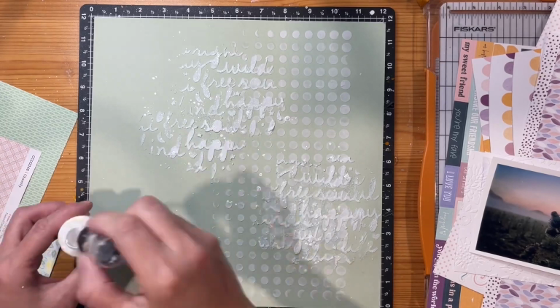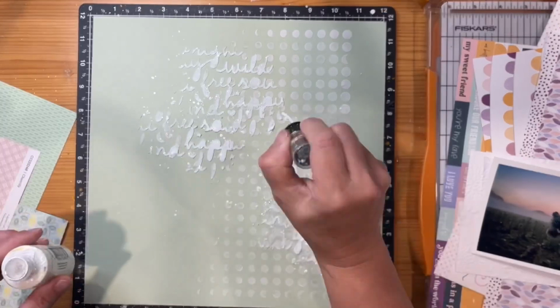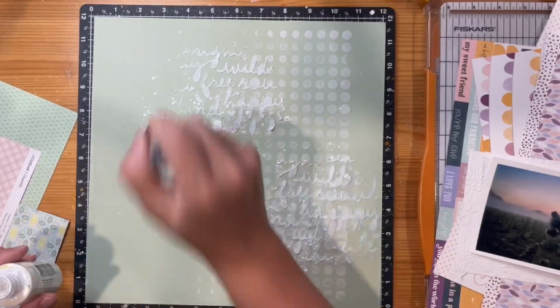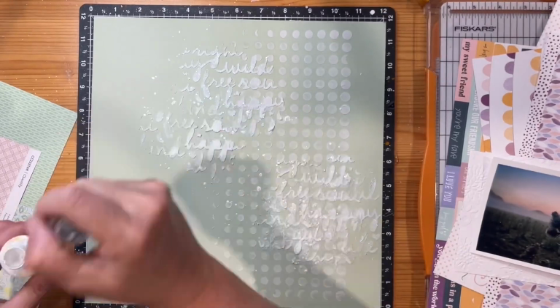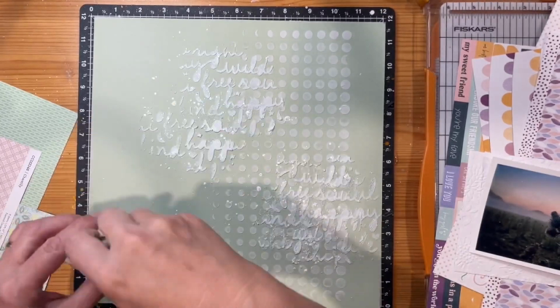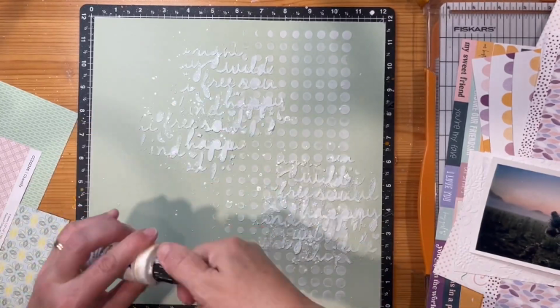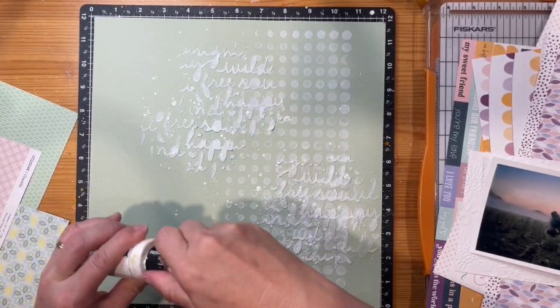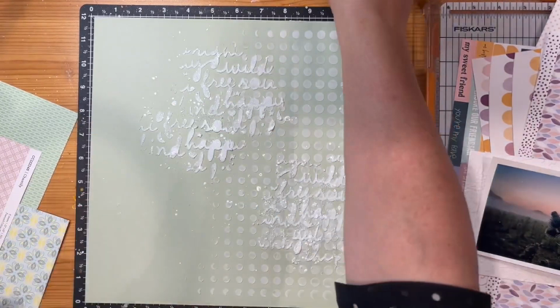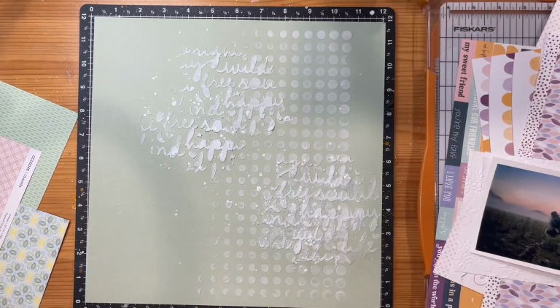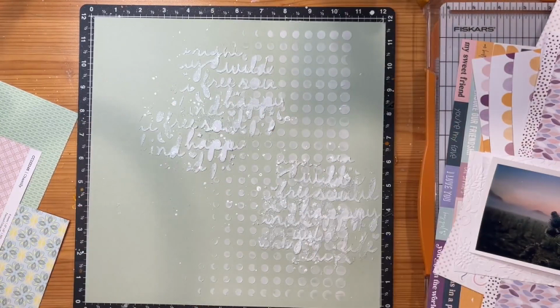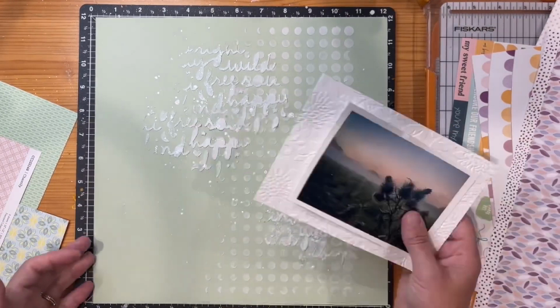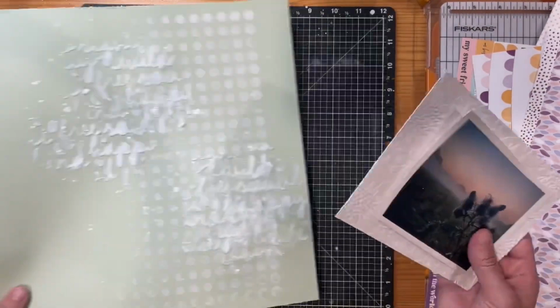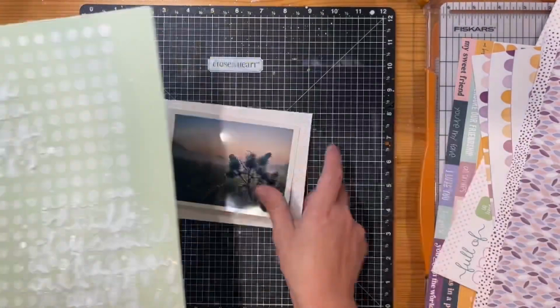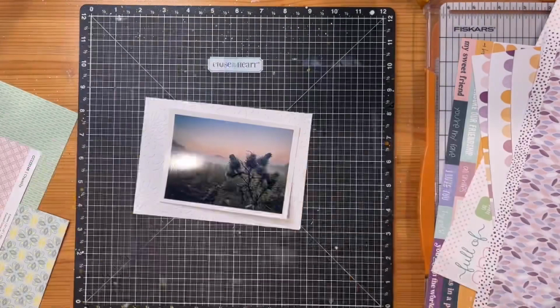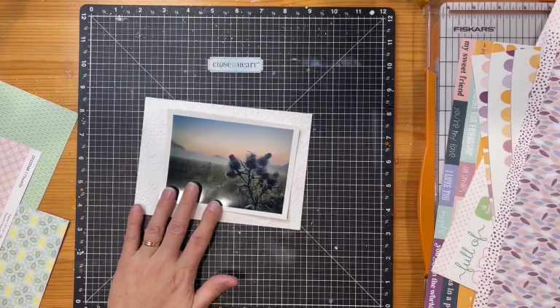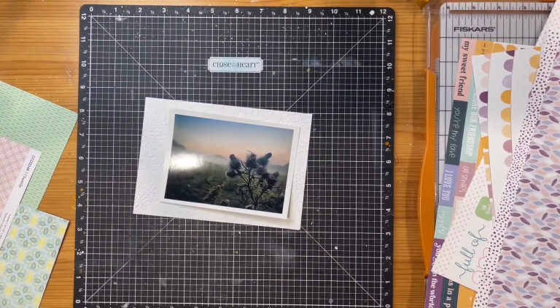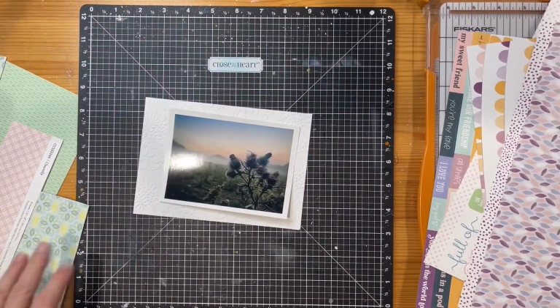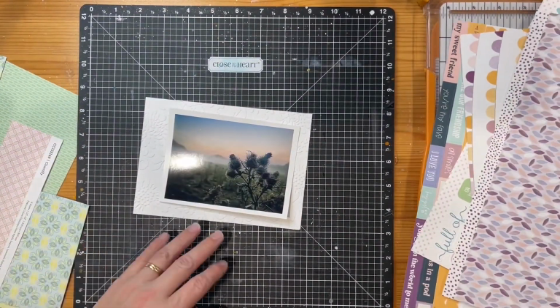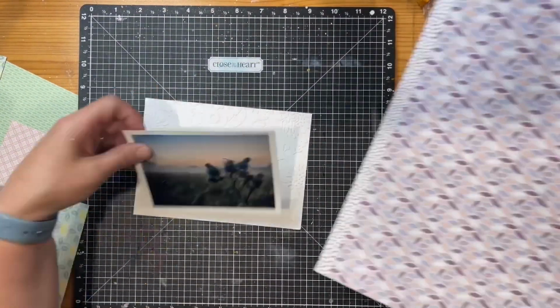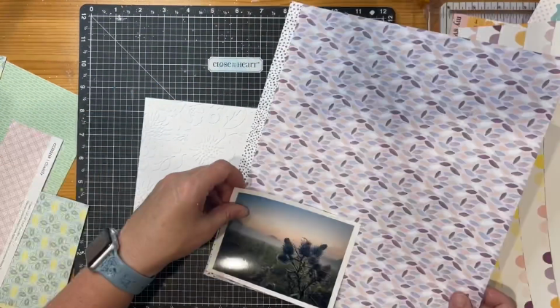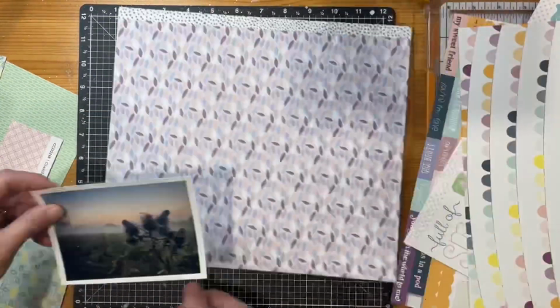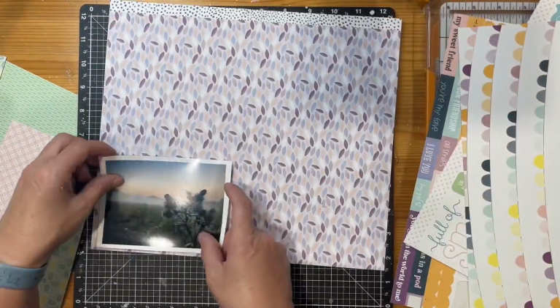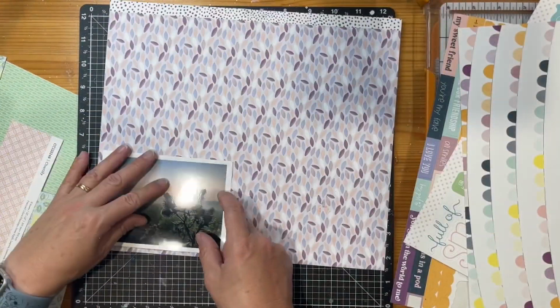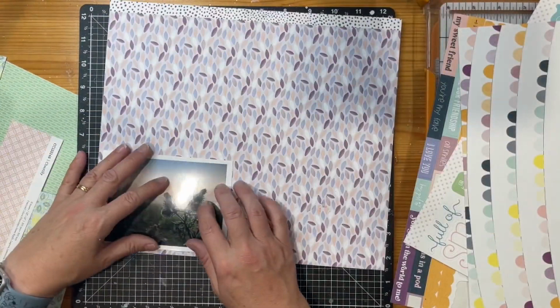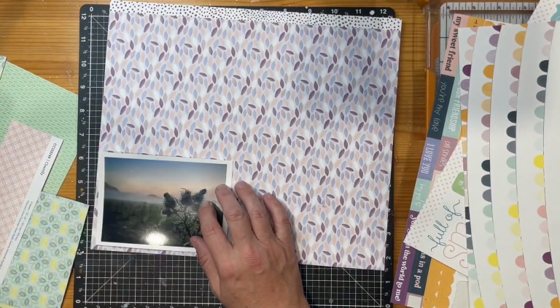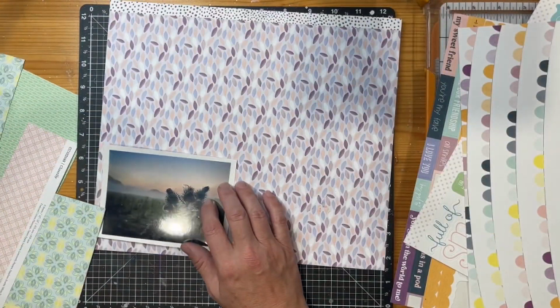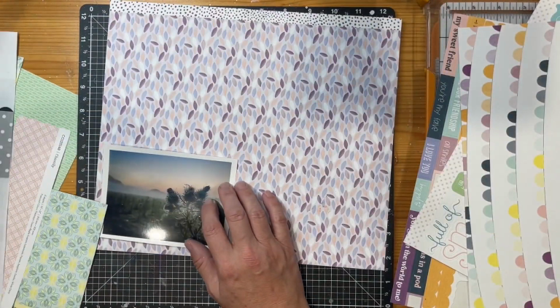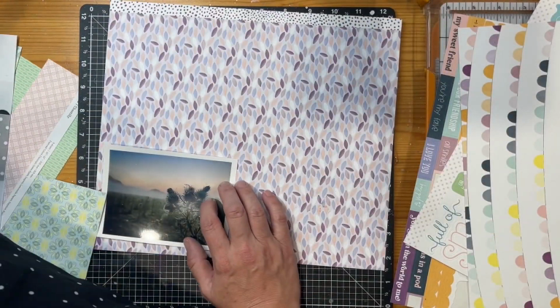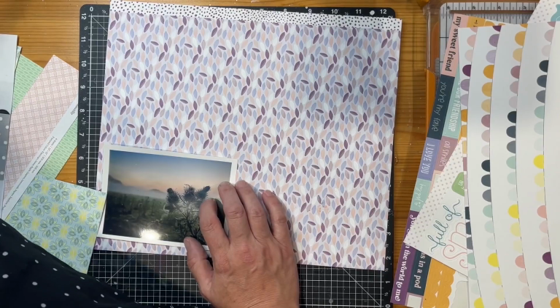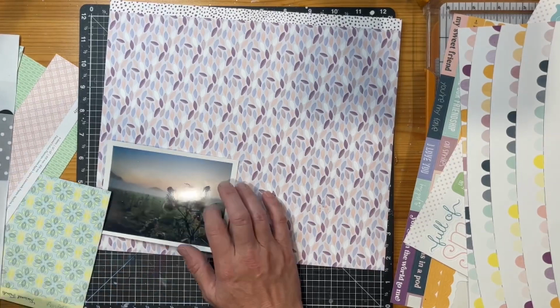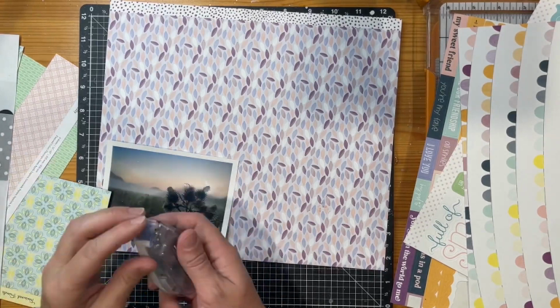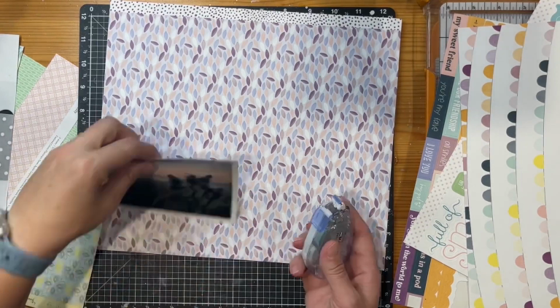I'm adding a few drops of Dina Wakeley acrylic gloss and just dropping that on to add to the texture background. So the background, while it is mixed media, is a very subtle one — just with the use of that sage and then the whites.